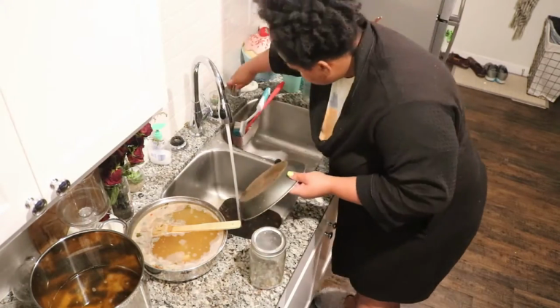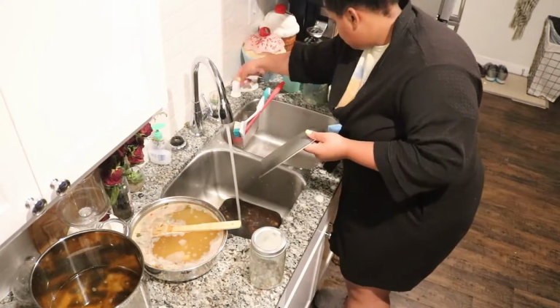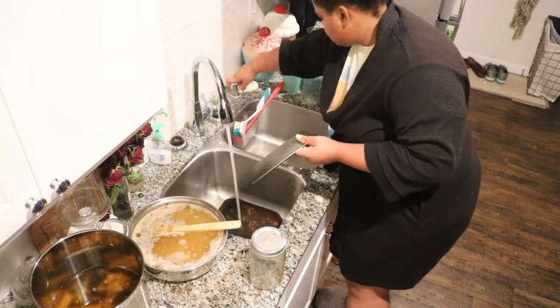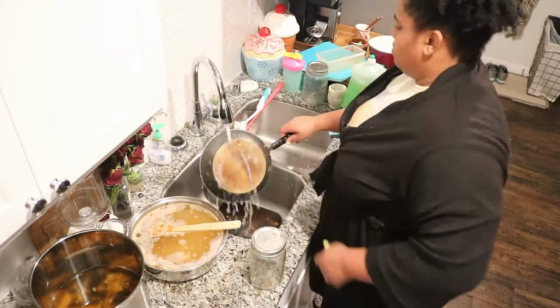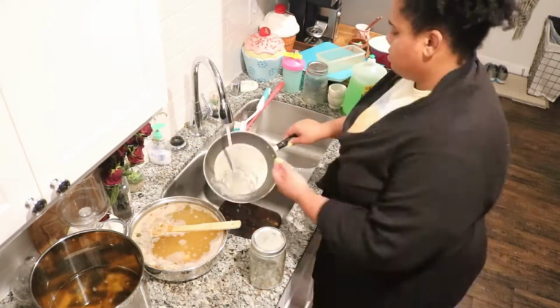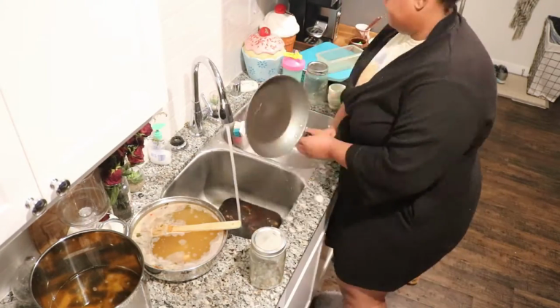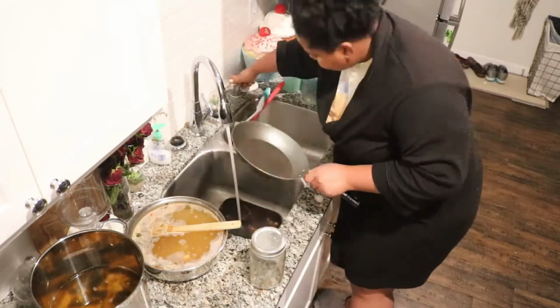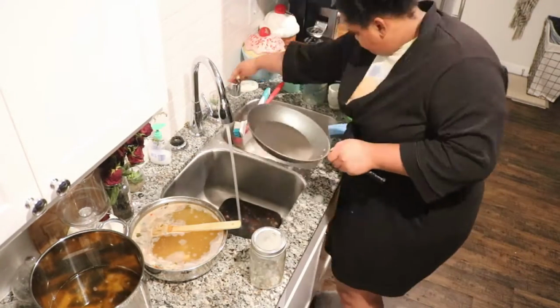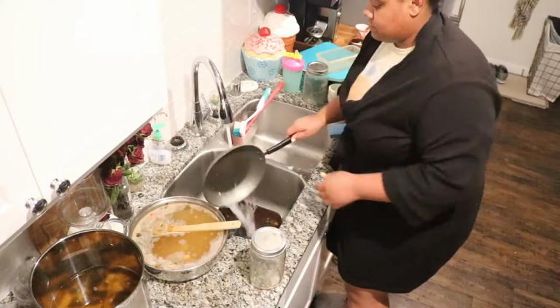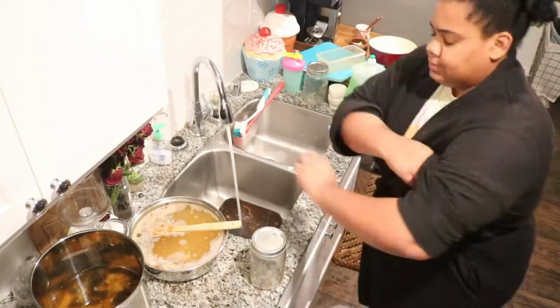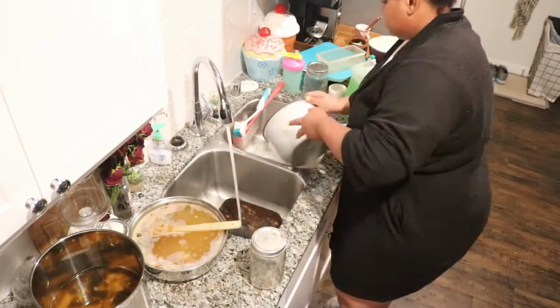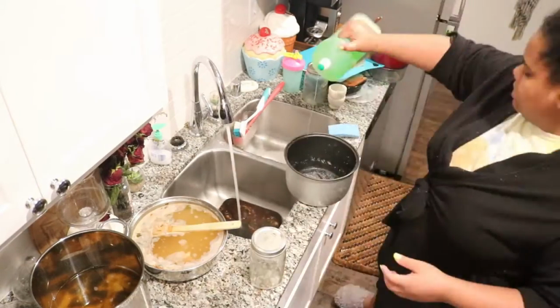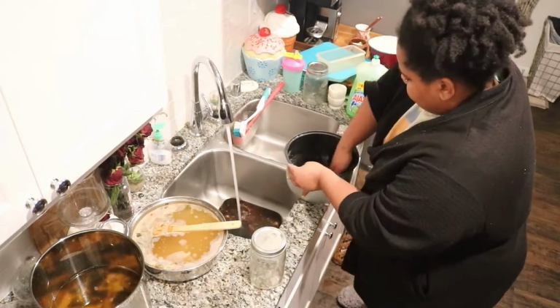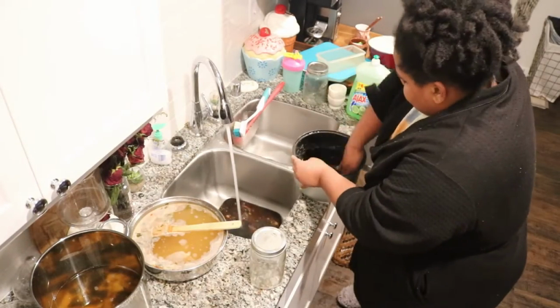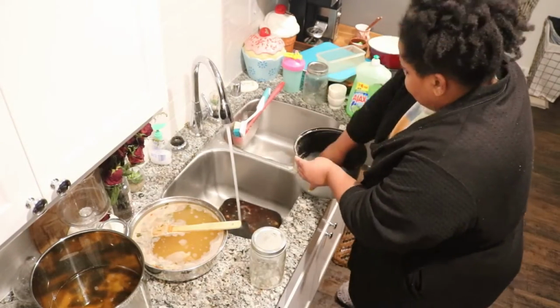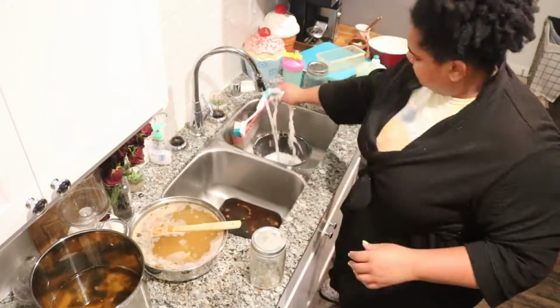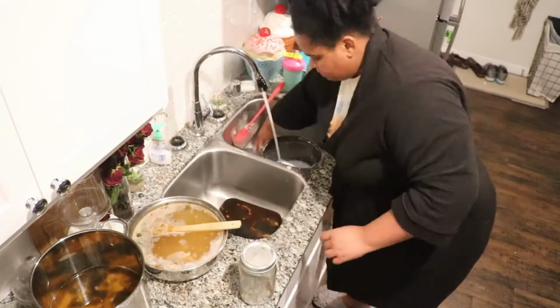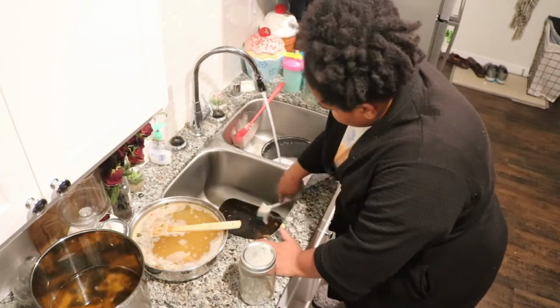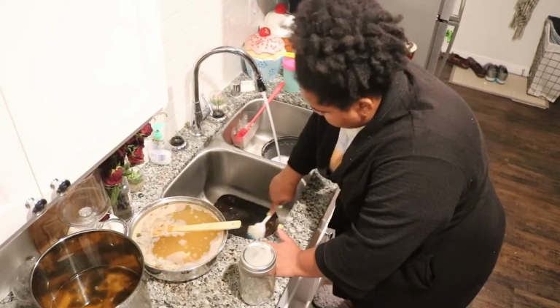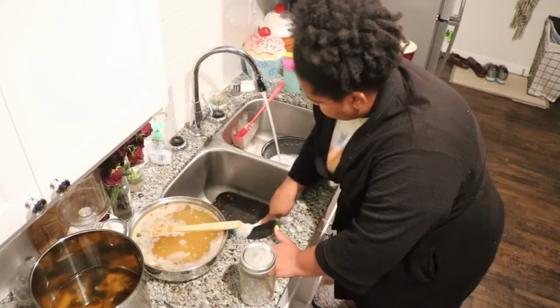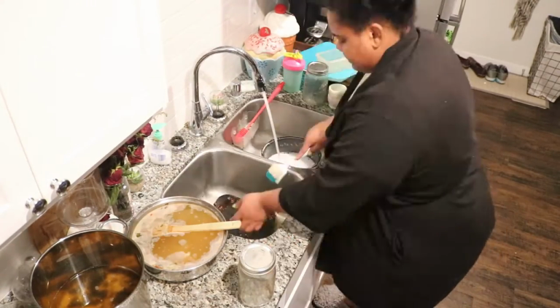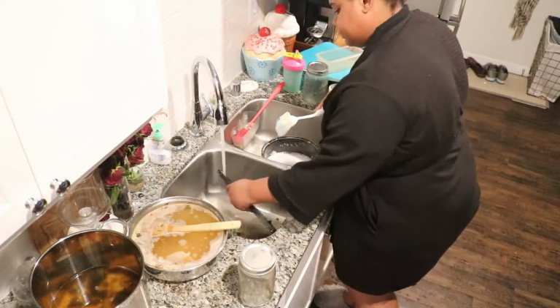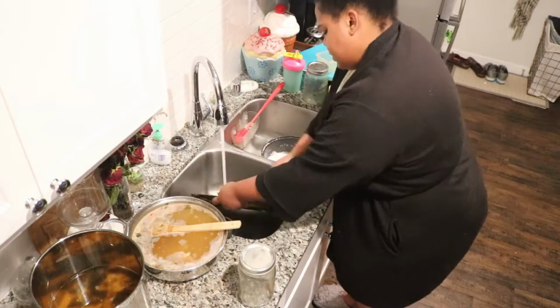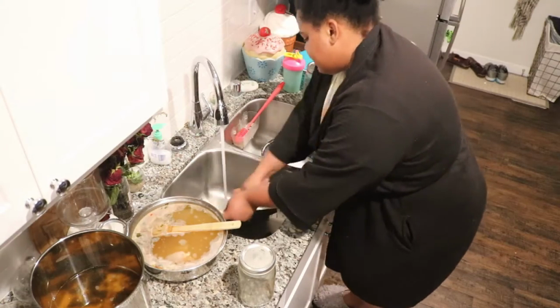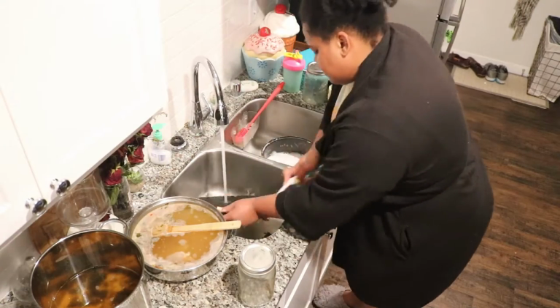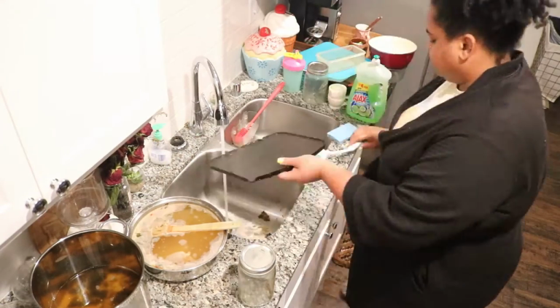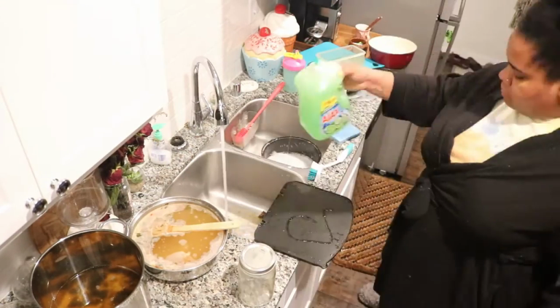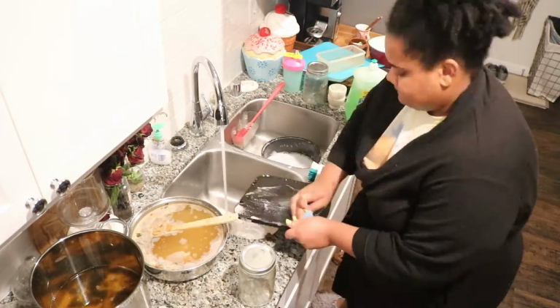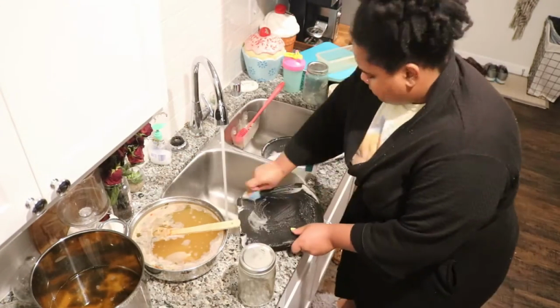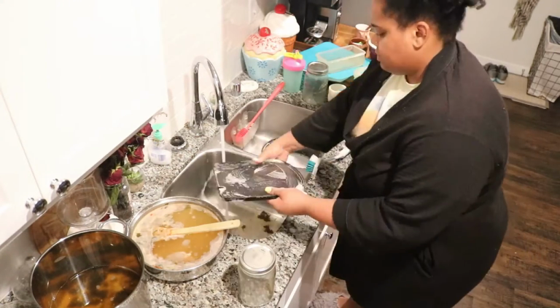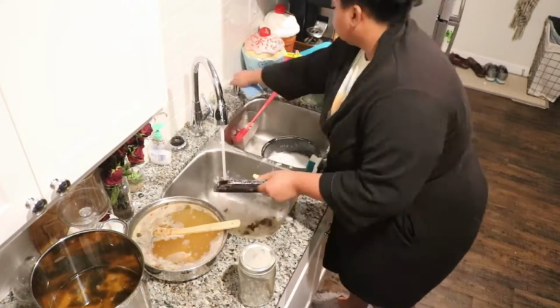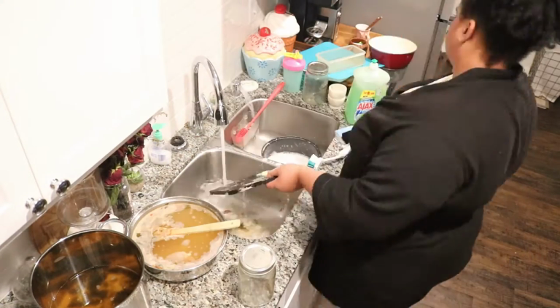As you can see, I usually always start in the kitchen. This is a space that we utilize a lot, so a lot of my cleaning videos definitely begin here. But if you guys would like to see me featuring other spaces first, let me know!